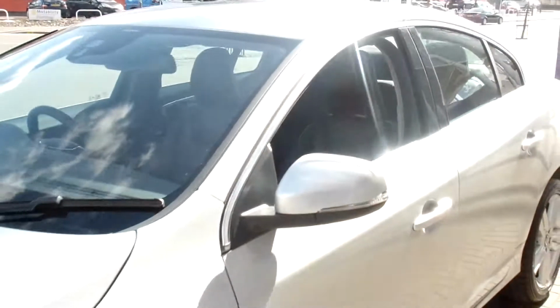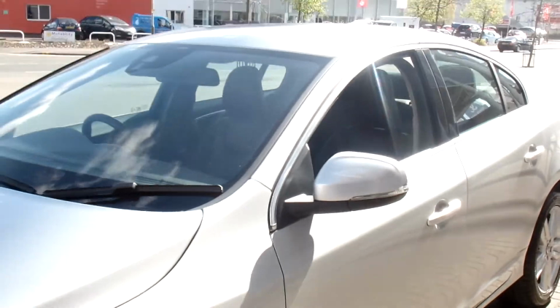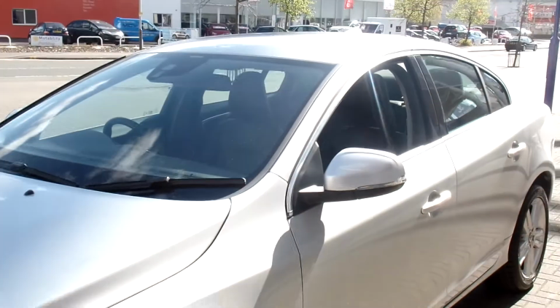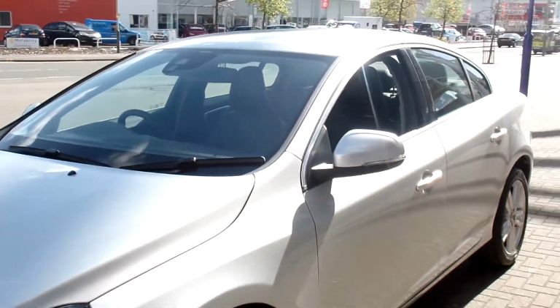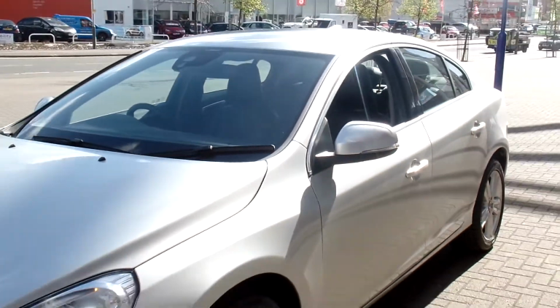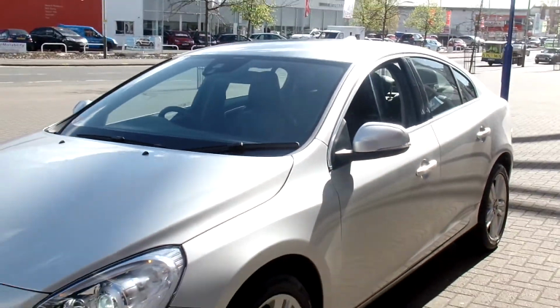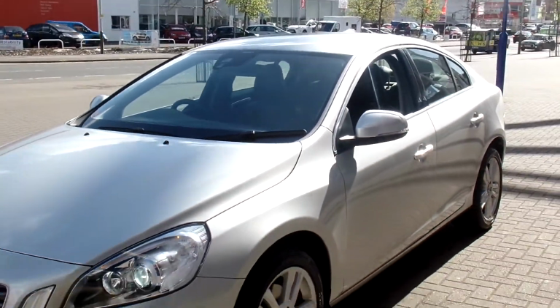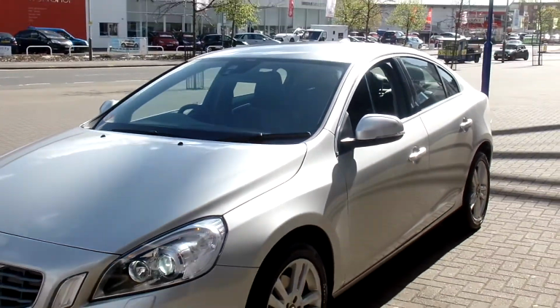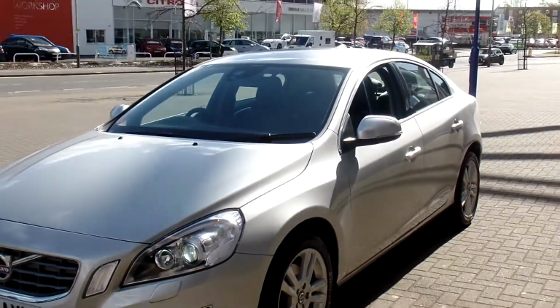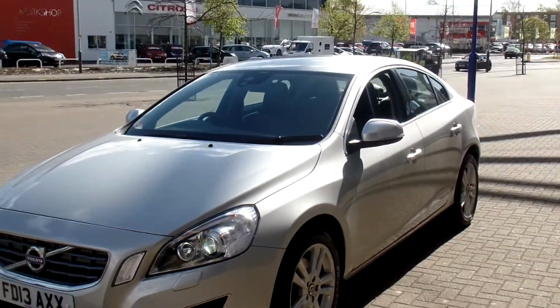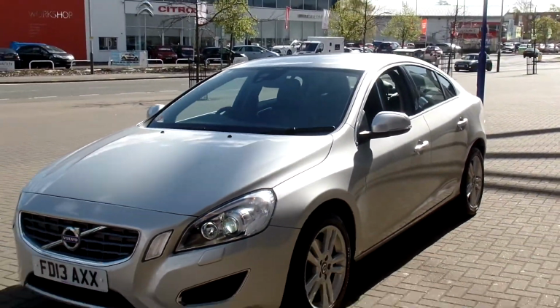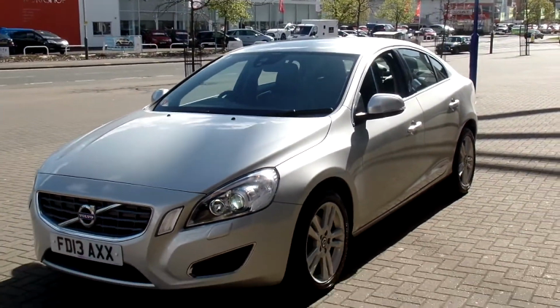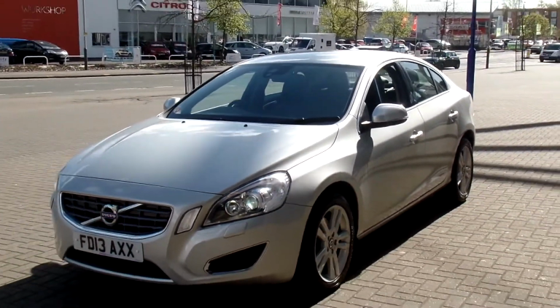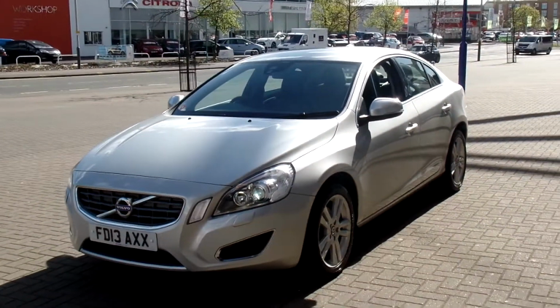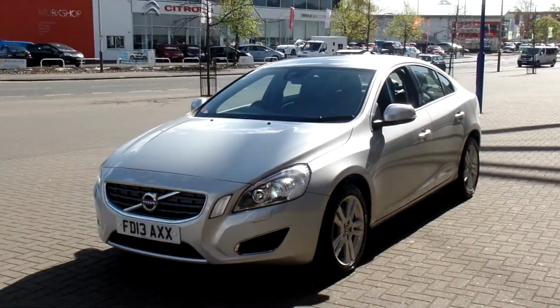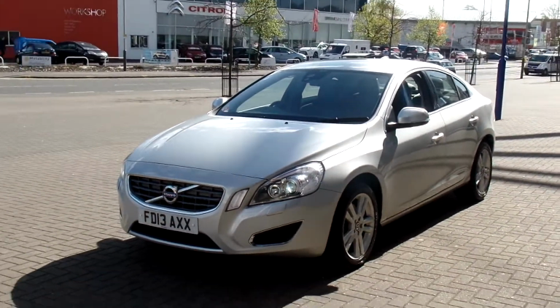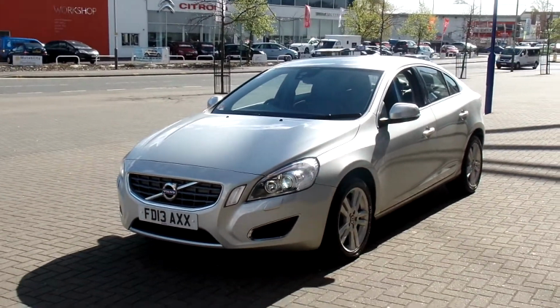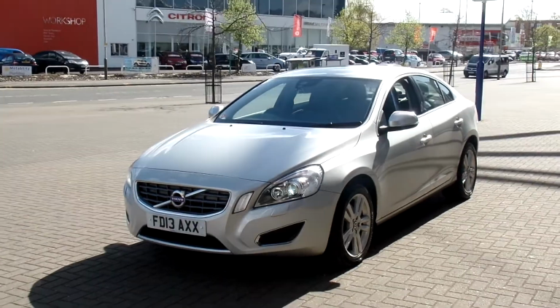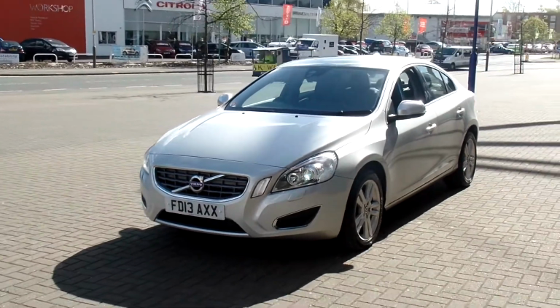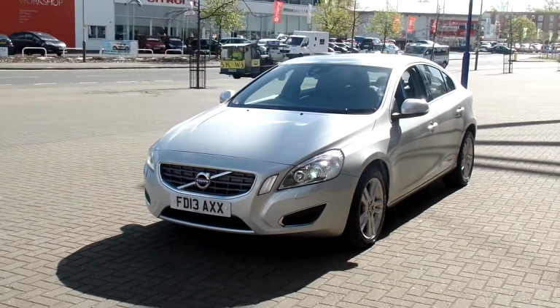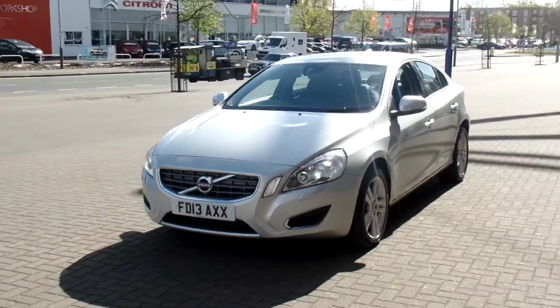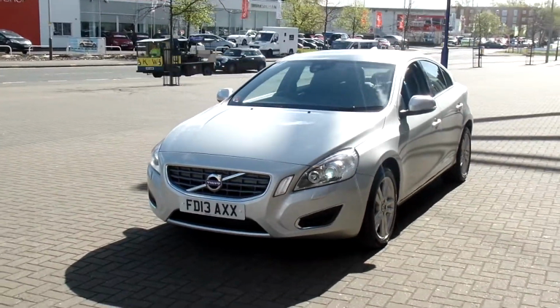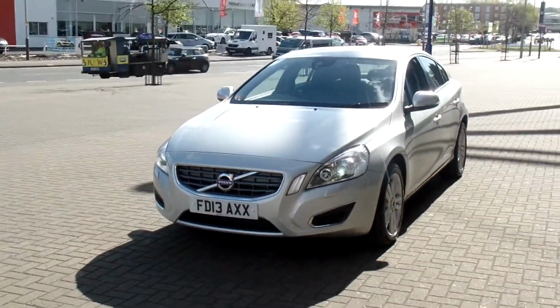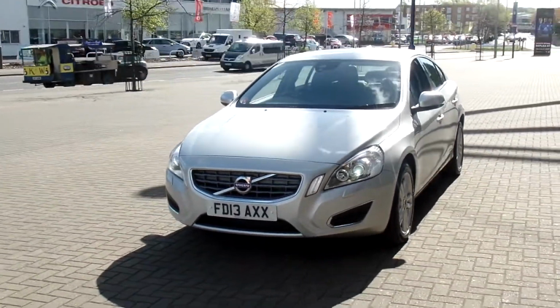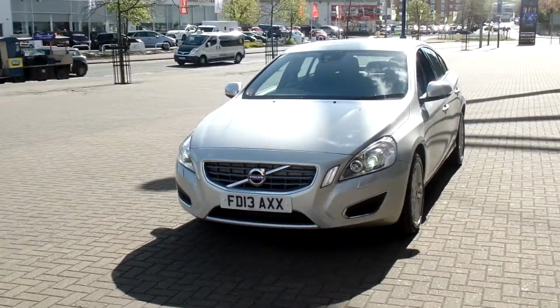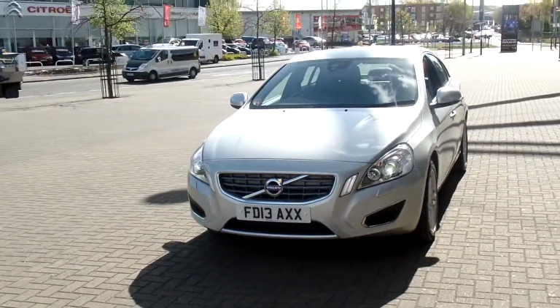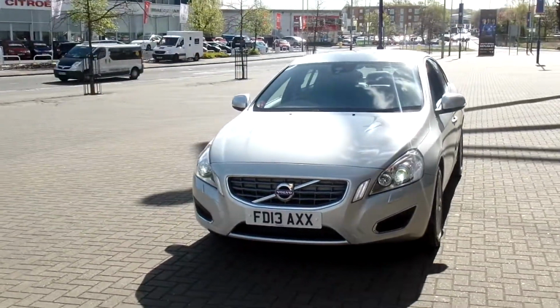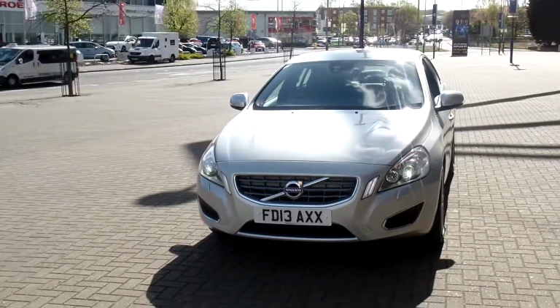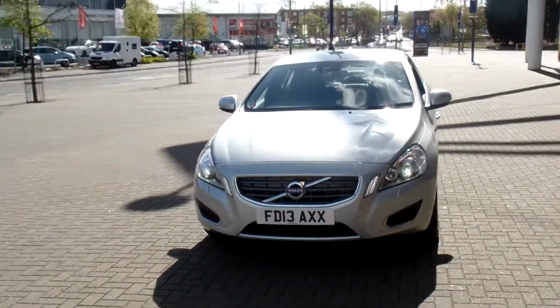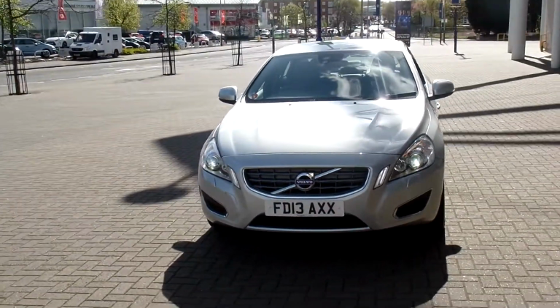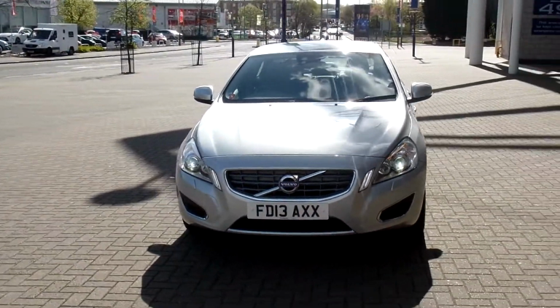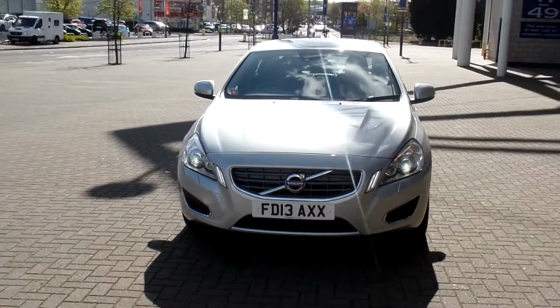And don't forget that for total peace of mind, every used car at Sturges Volvo has a thorough inspection. Each car is applied with a 12 month form of warranty, which also includes a 12 month European motor assistance.